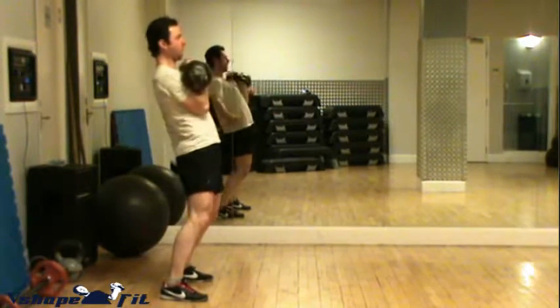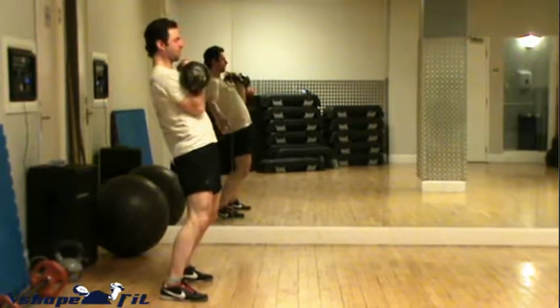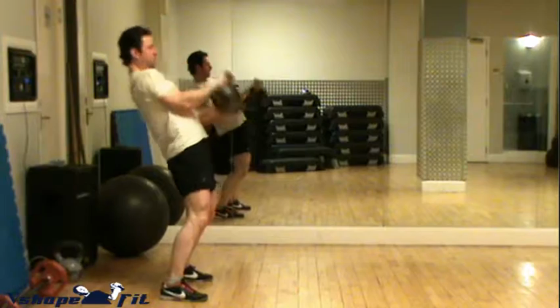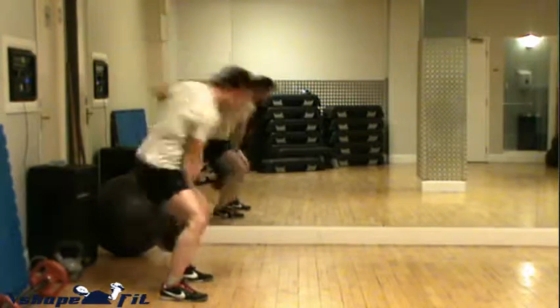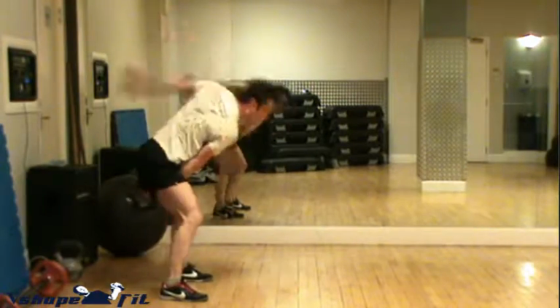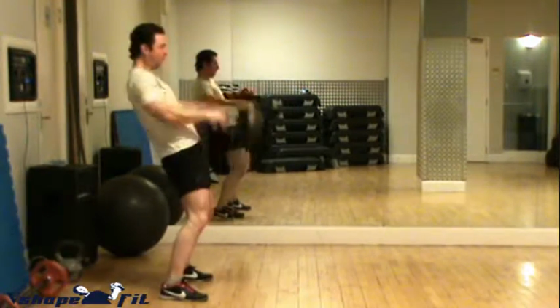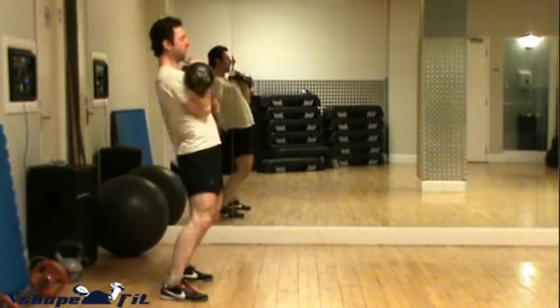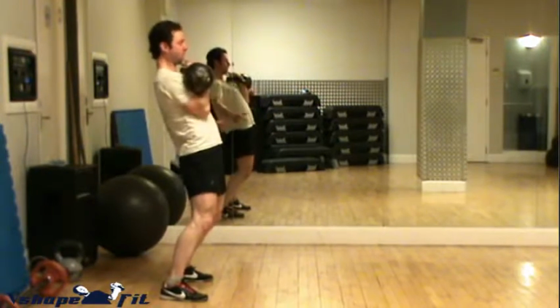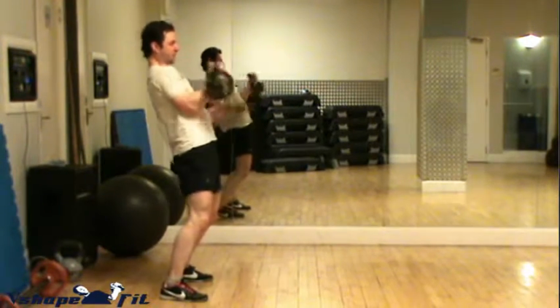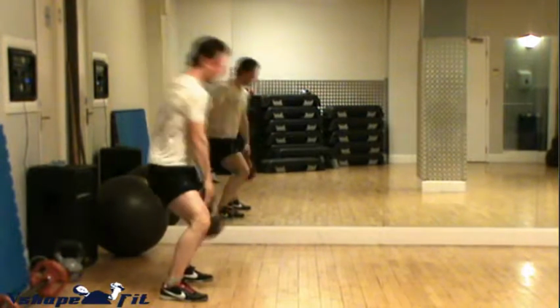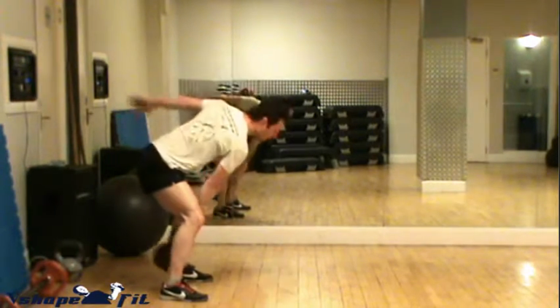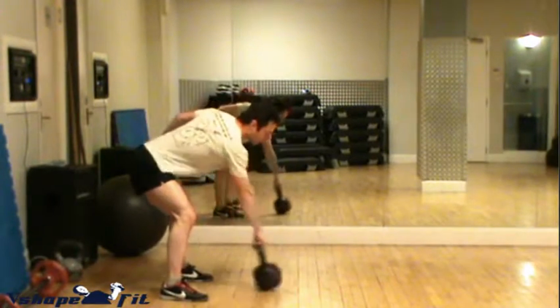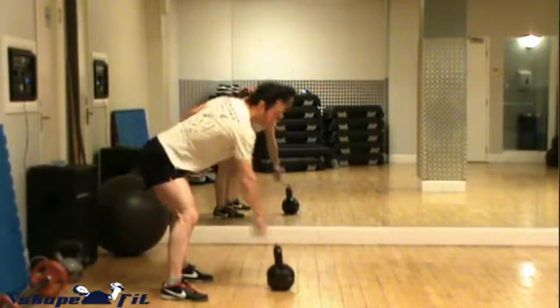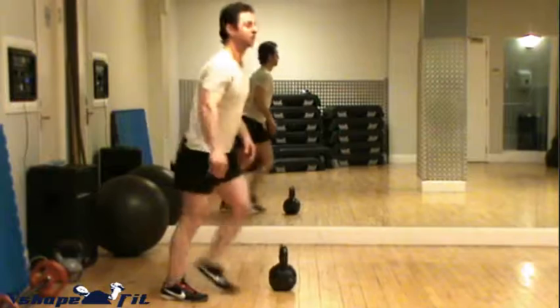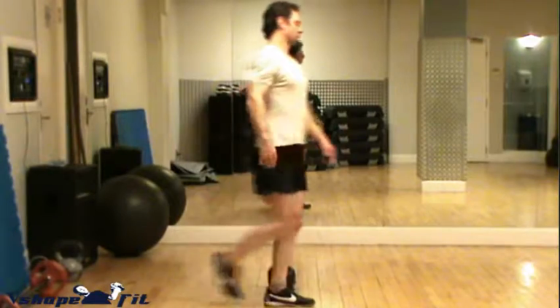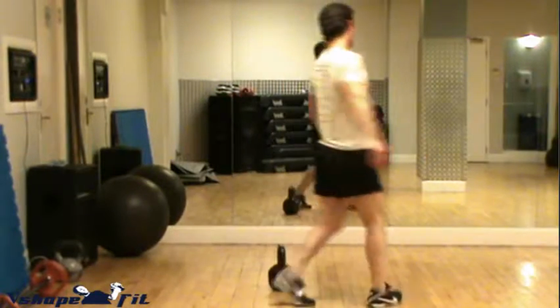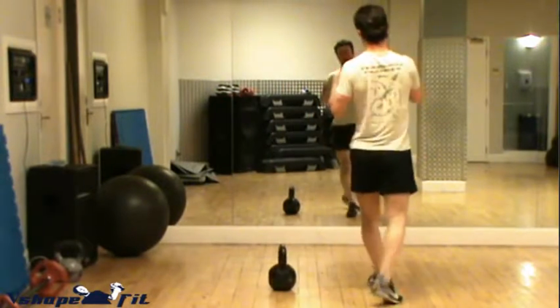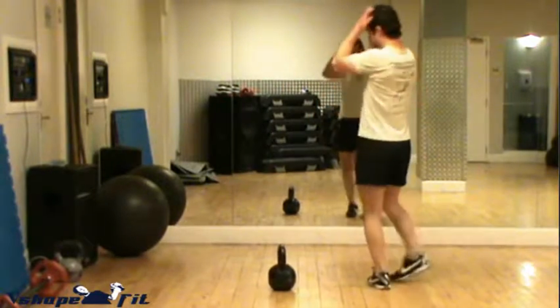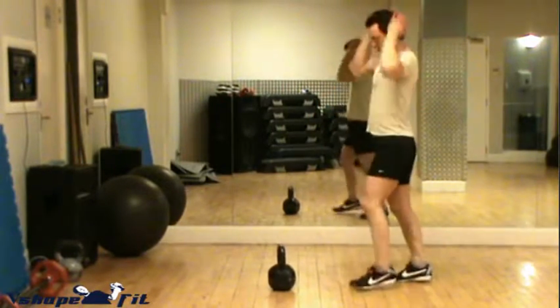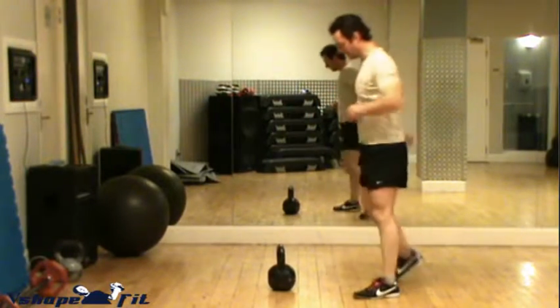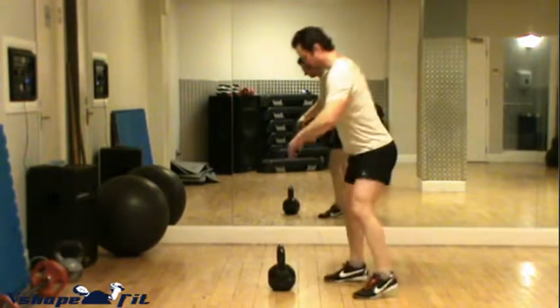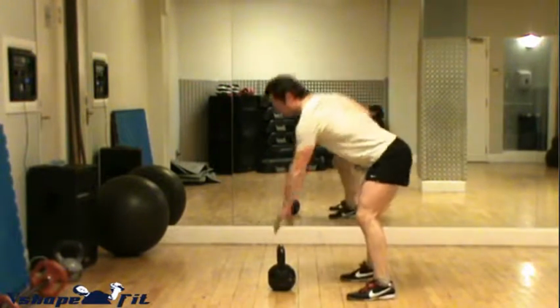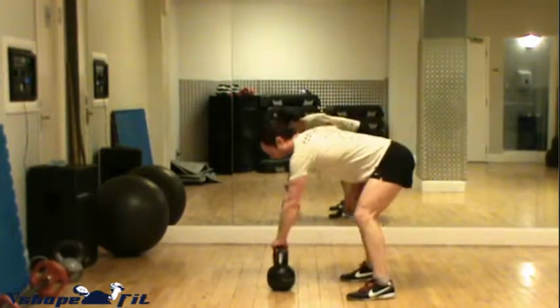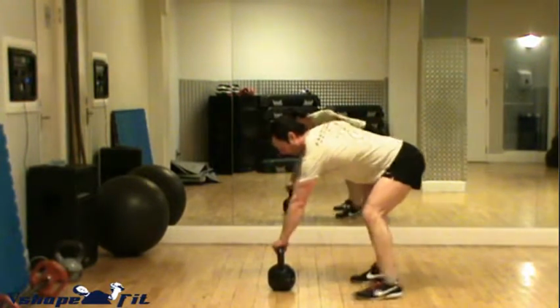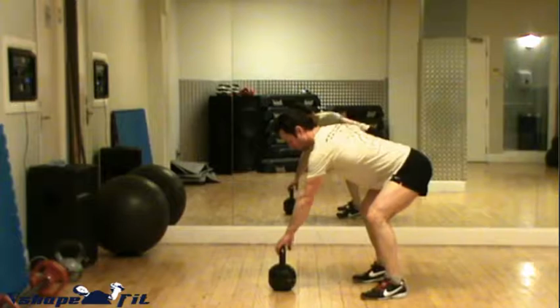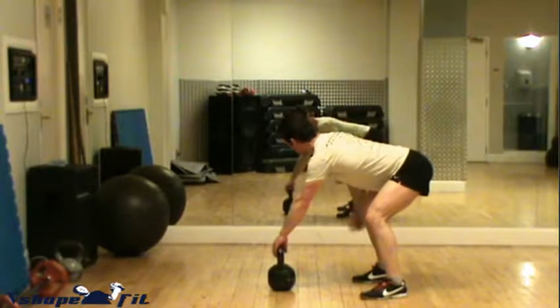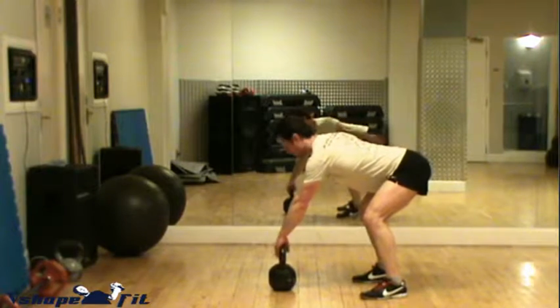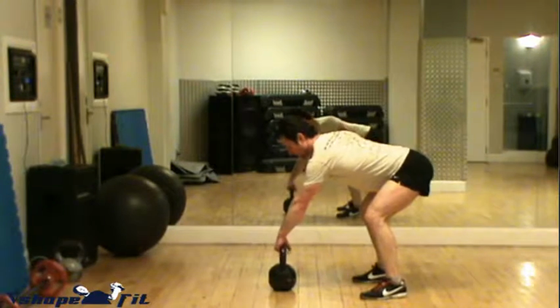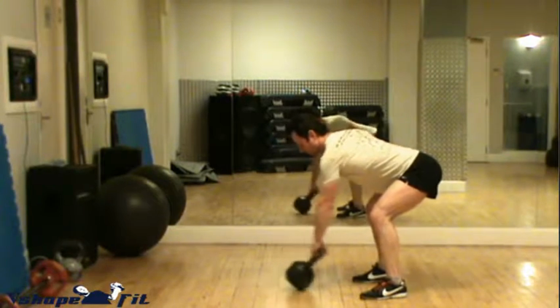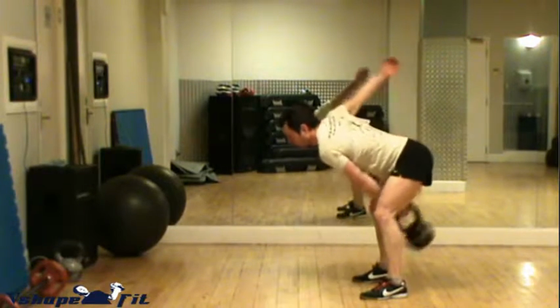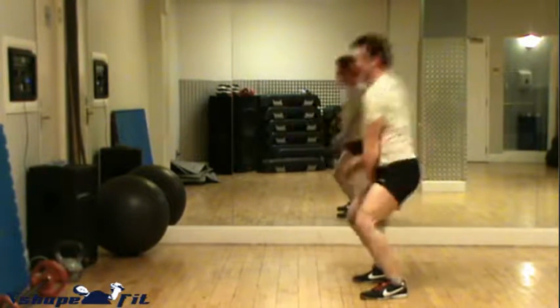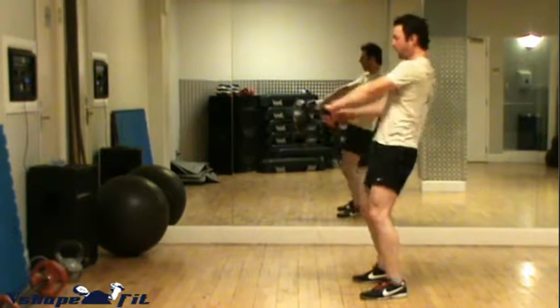The breathing pattern — I've really found what works for me and keeps me going for longer. You can breathe in on the way up or breathe out on the way up, depending on the weight and the intensity of the exercise.